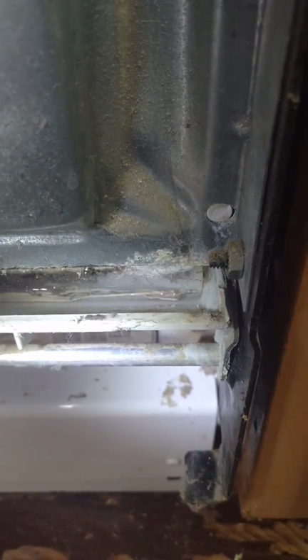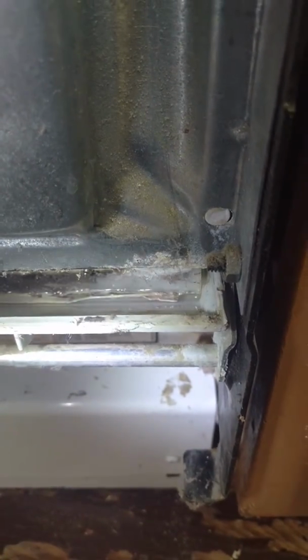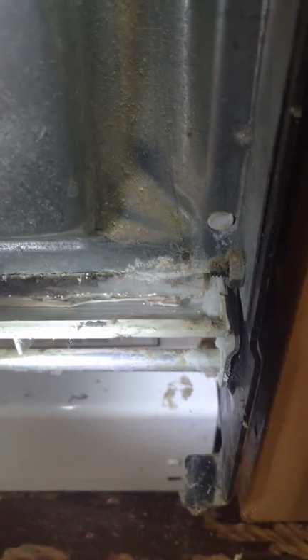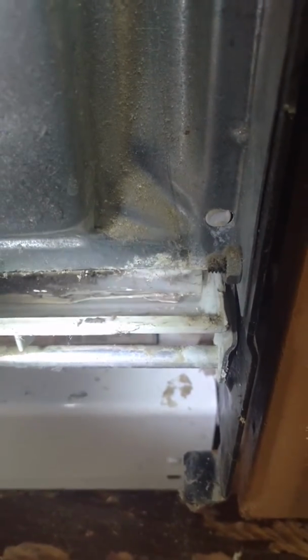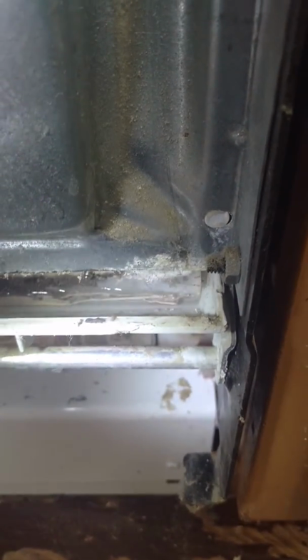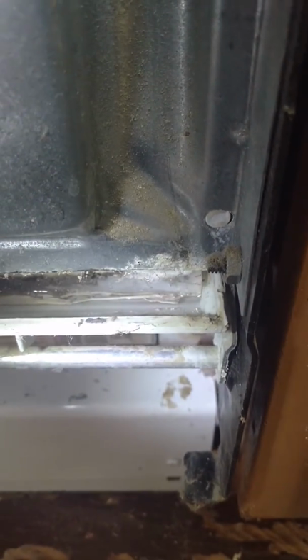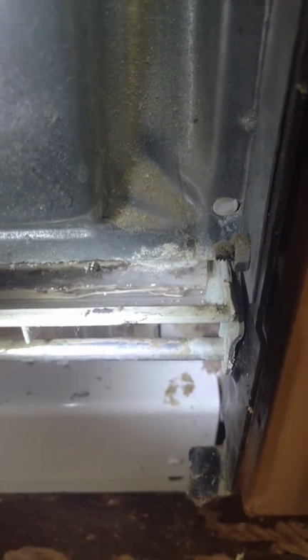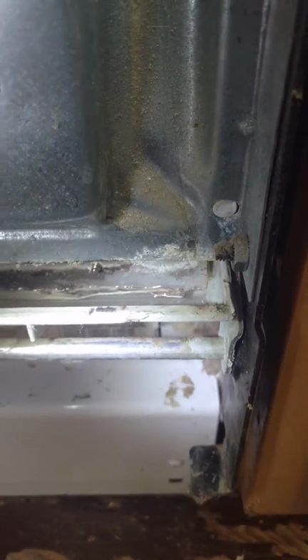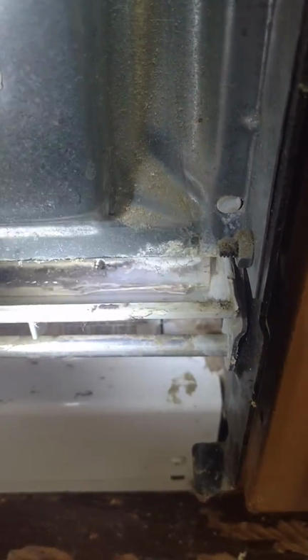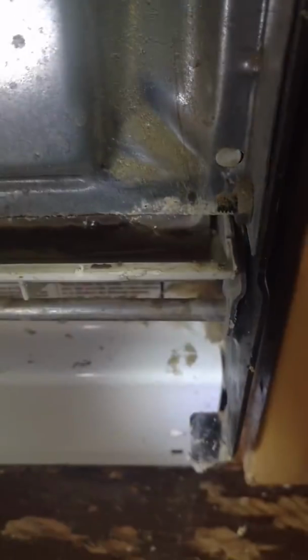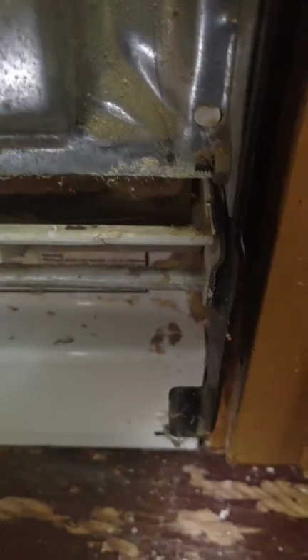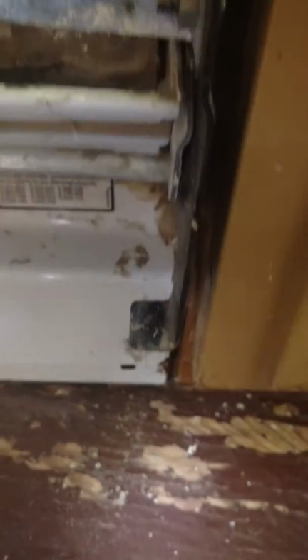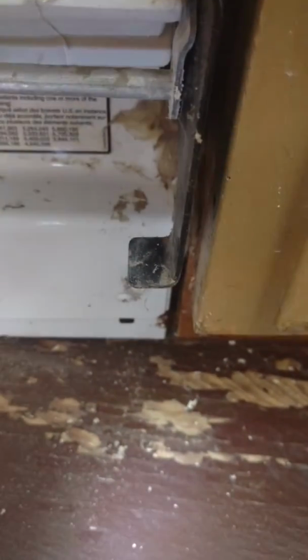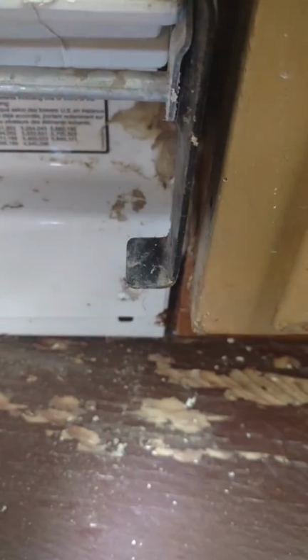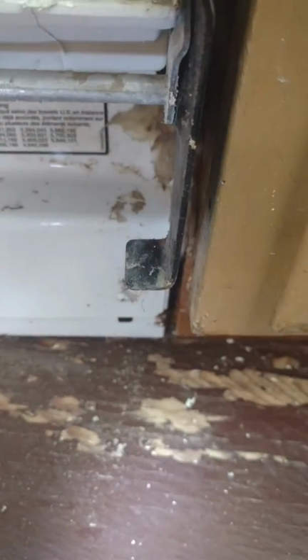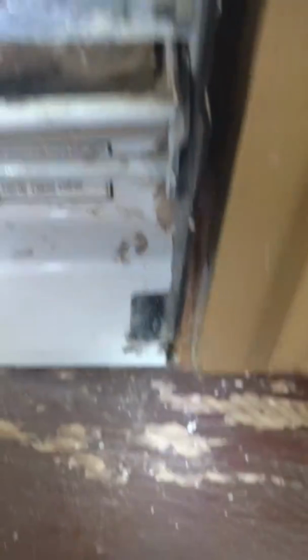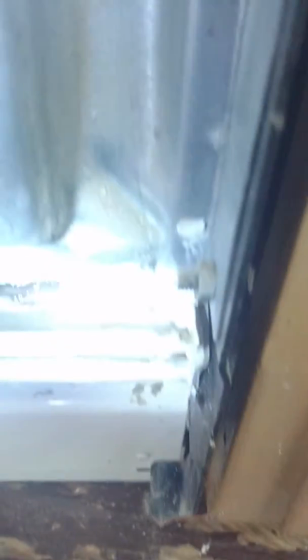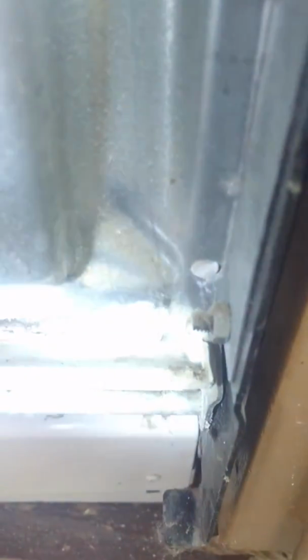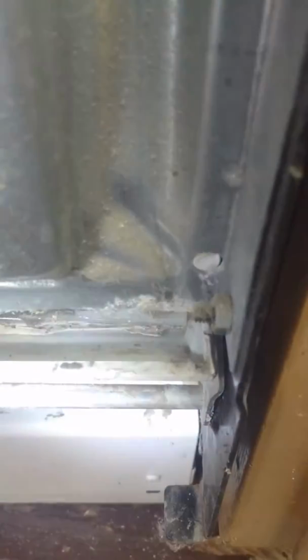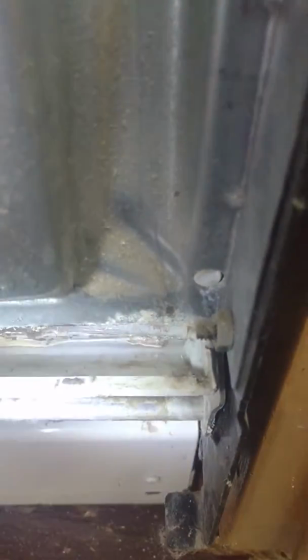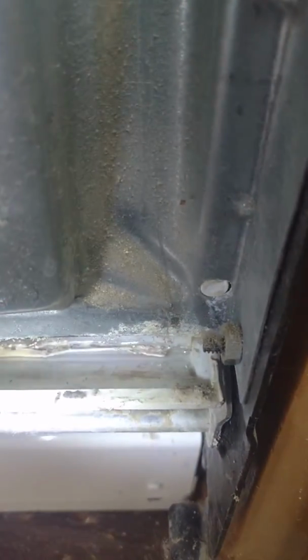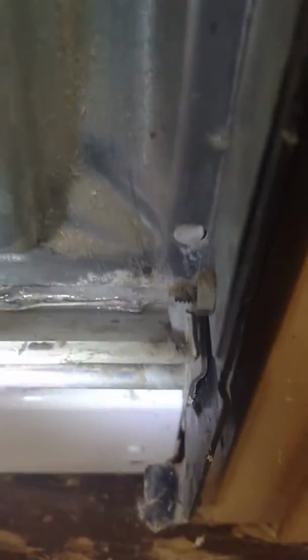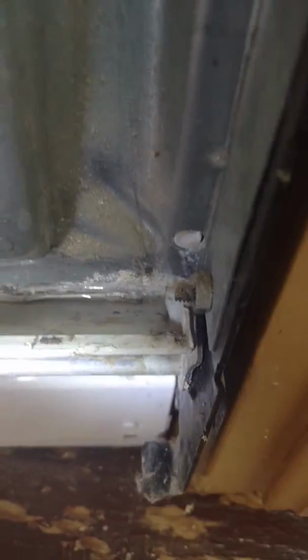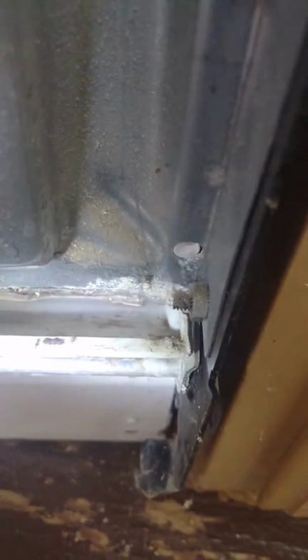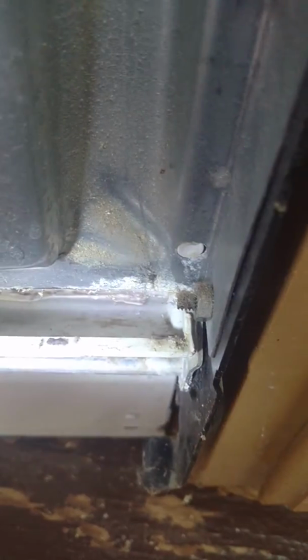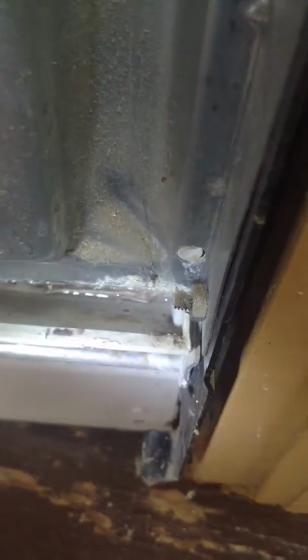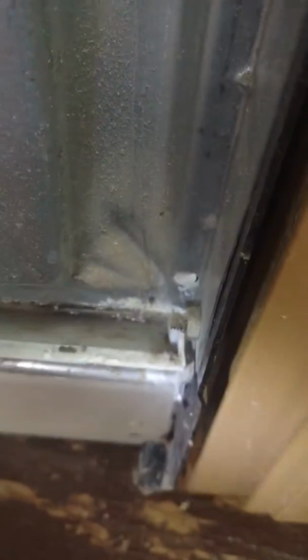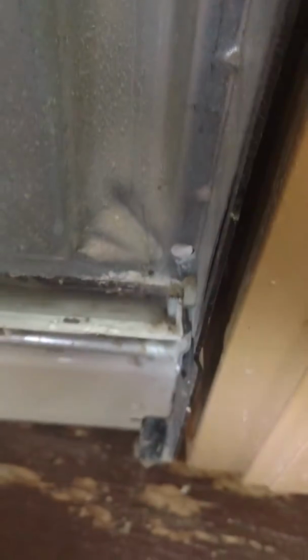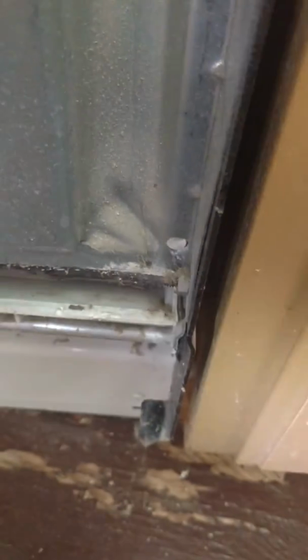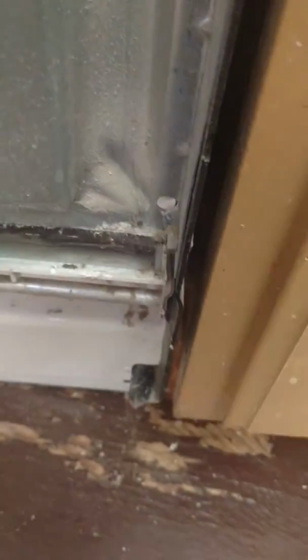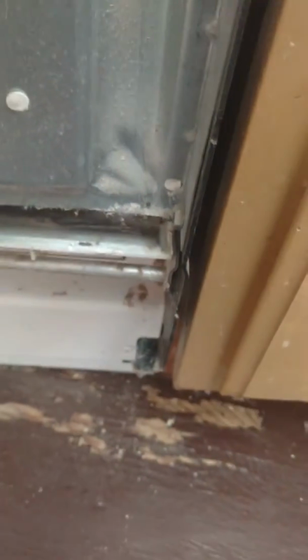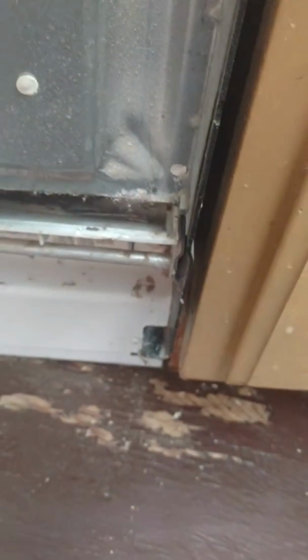So that was all the difference, and it was dripping on the floor, as you can see right there. Quick fix — now I'm going to put it all back together. Good luck.